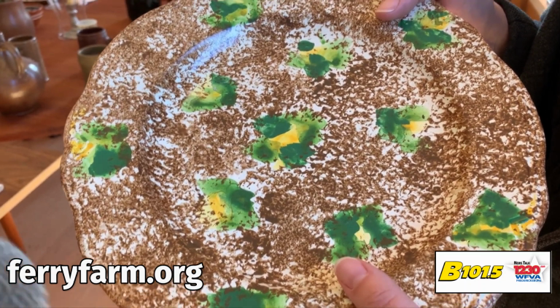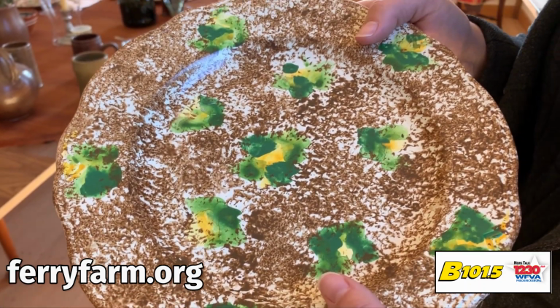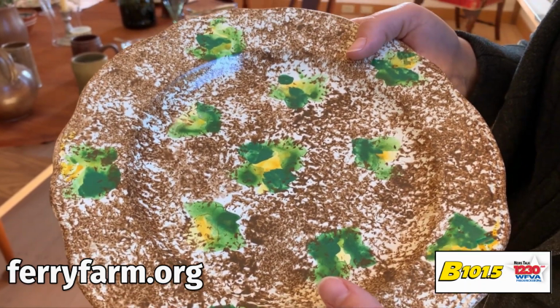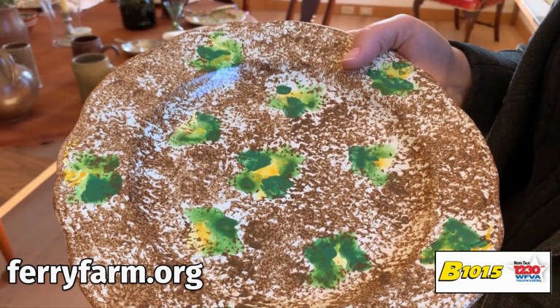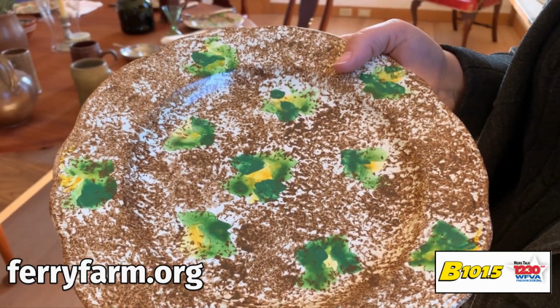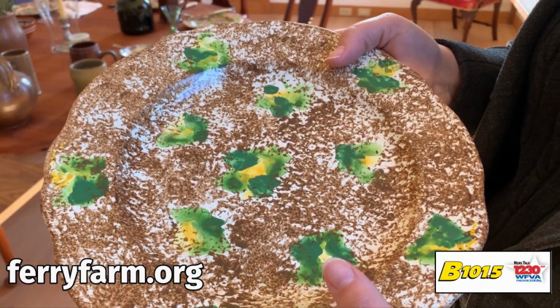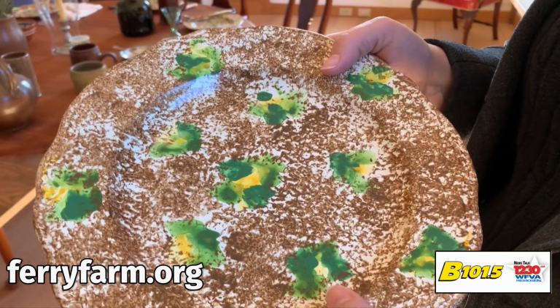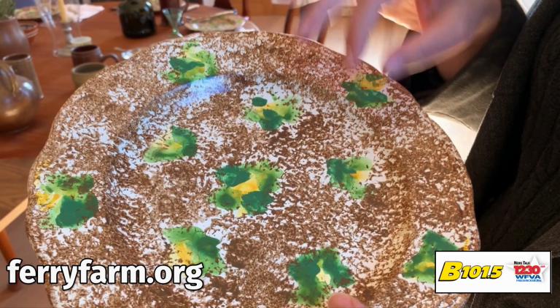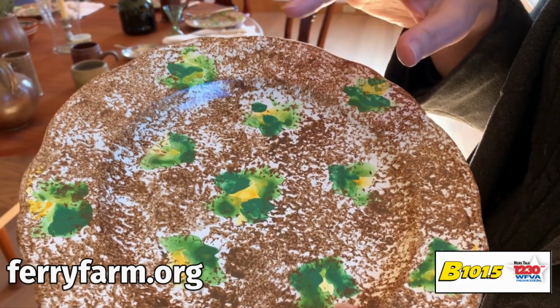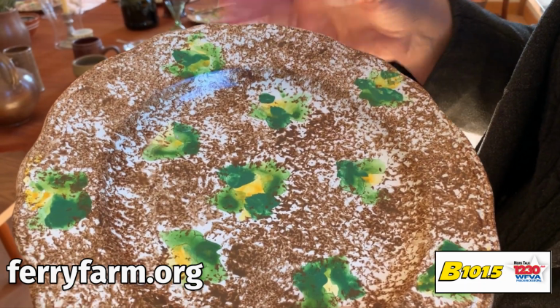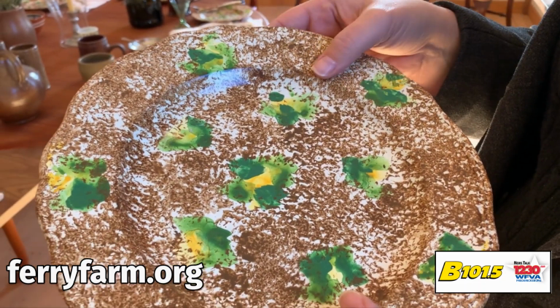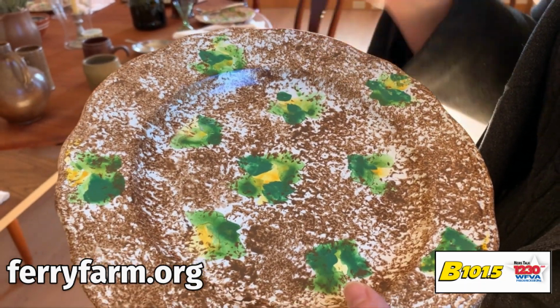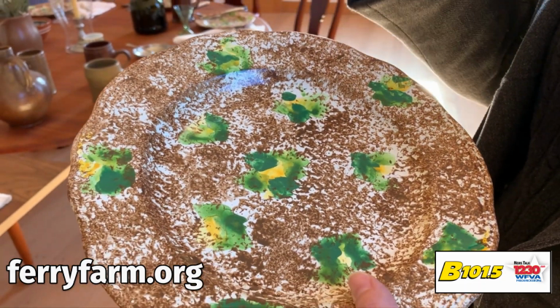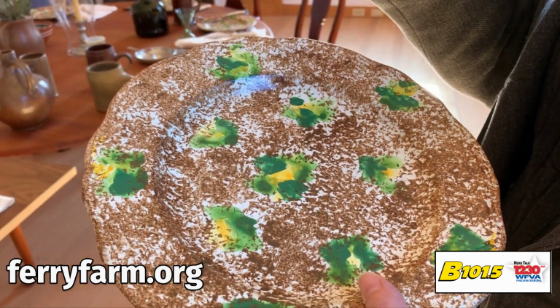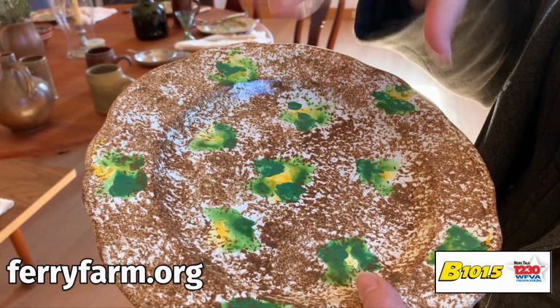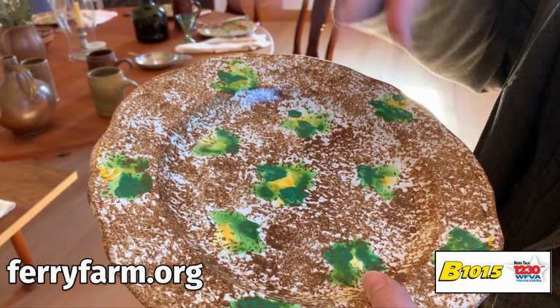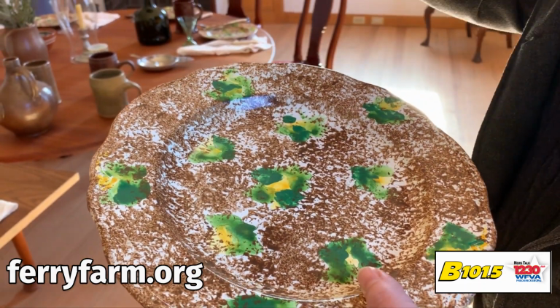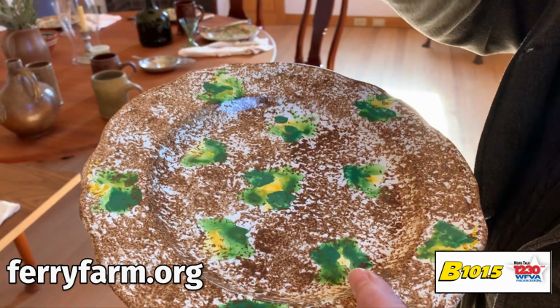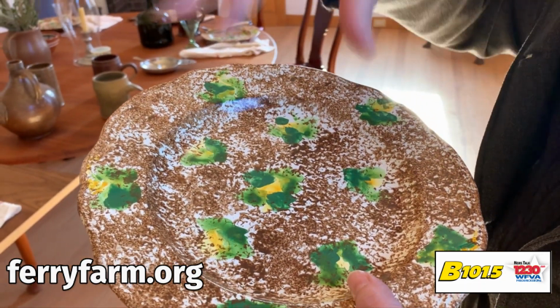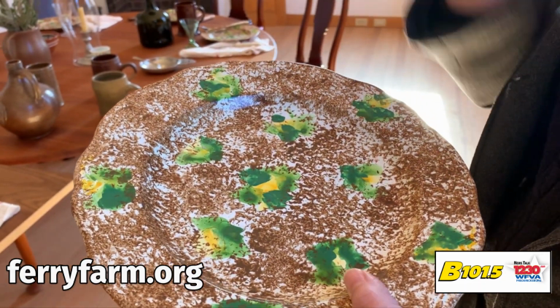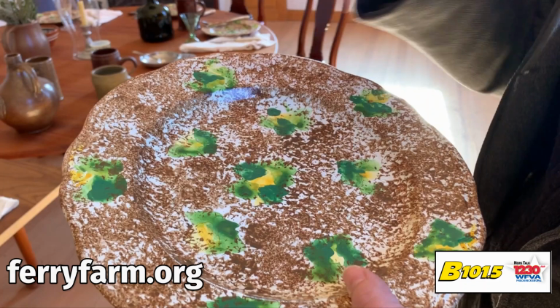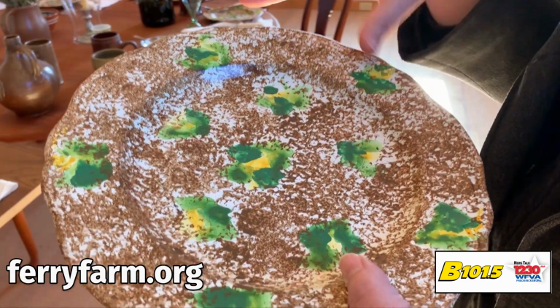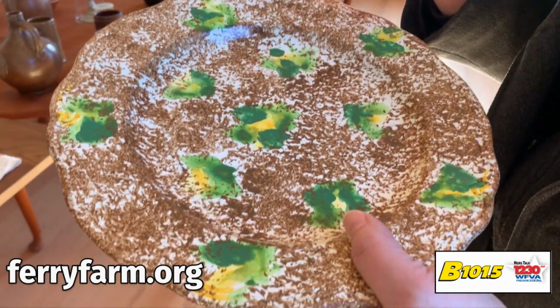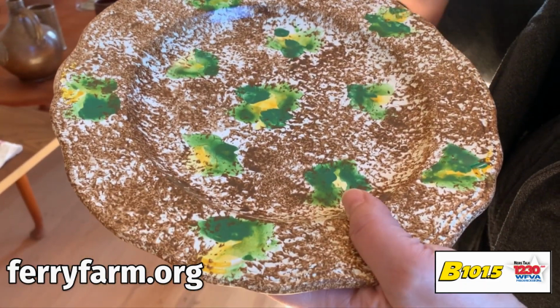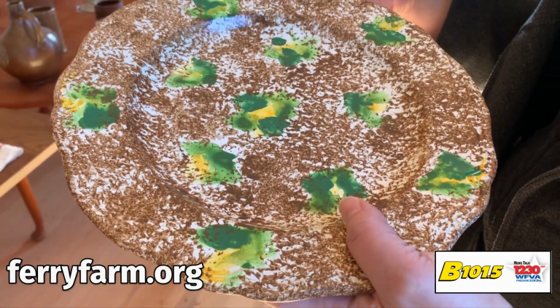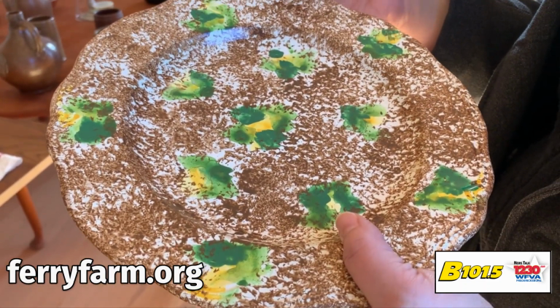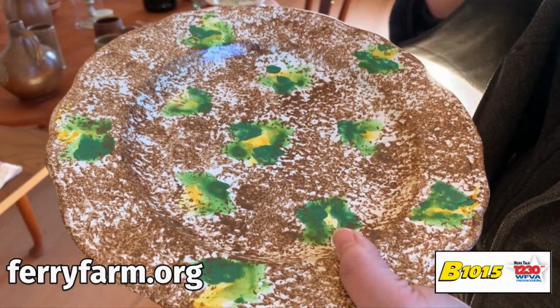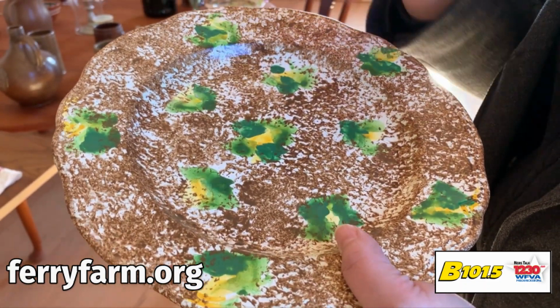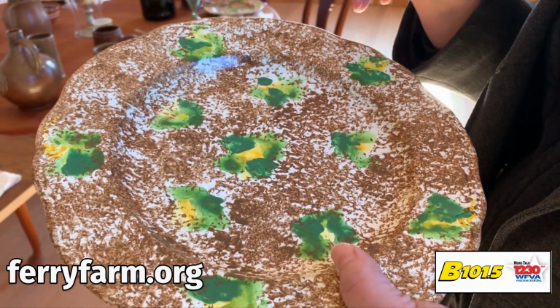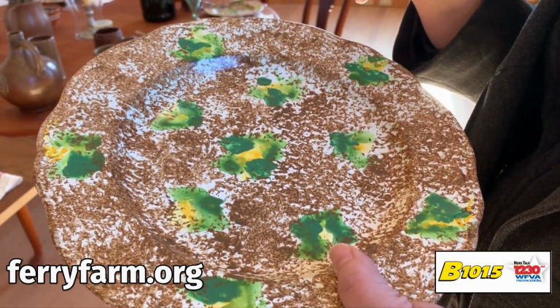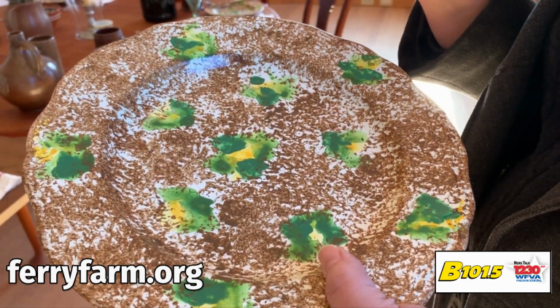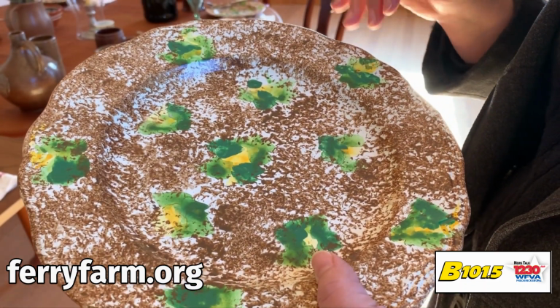So what are those green blotches? There are blotches of different kinds of colors of glaze. They would just put blotches of color all over the plate, put it in the kiln to fire it, and it would come out in all sorts of different weird patterns.